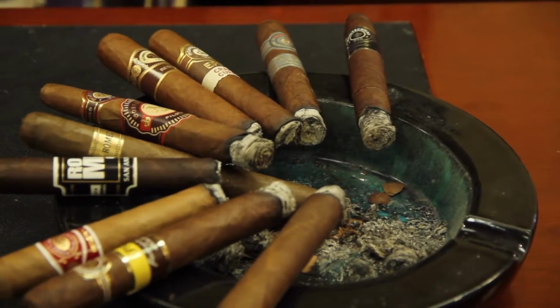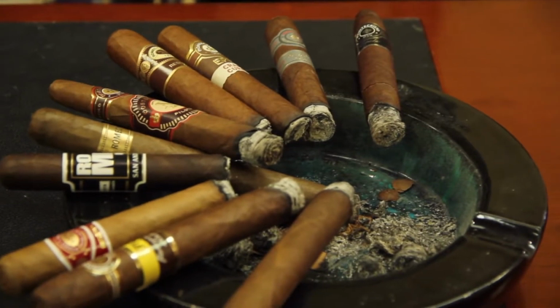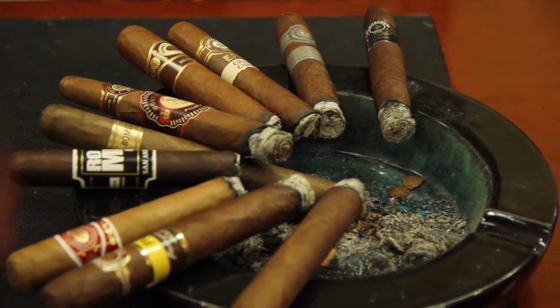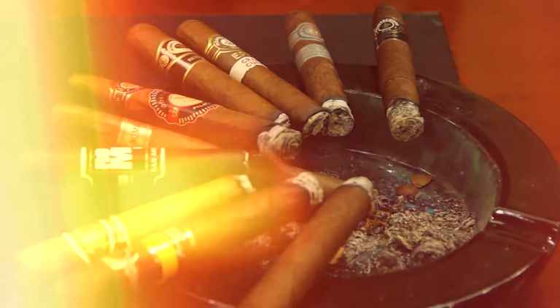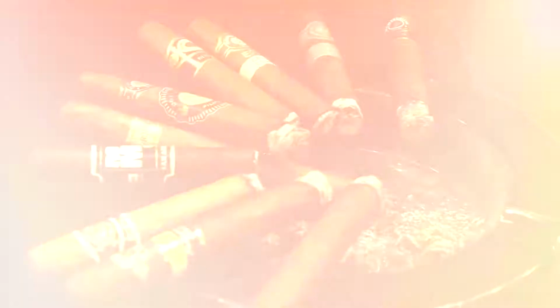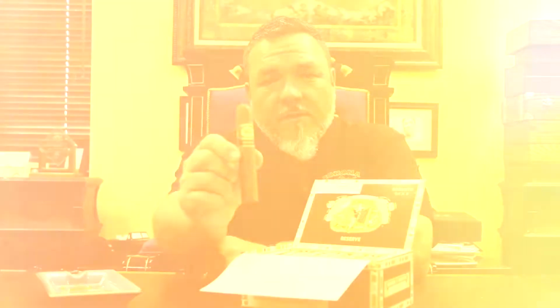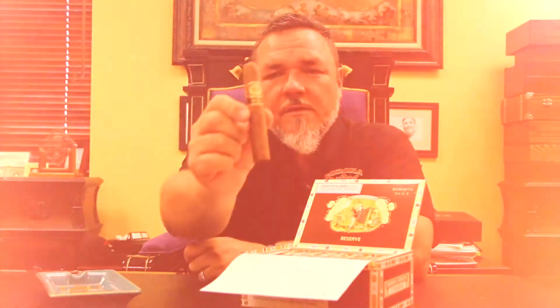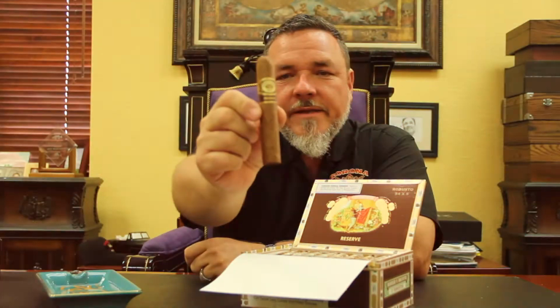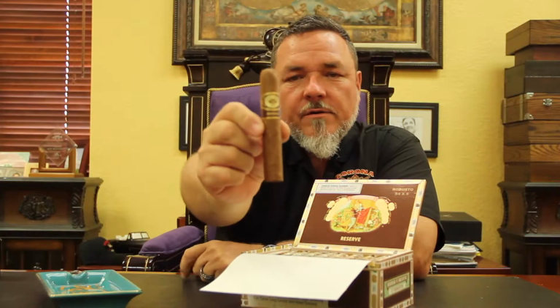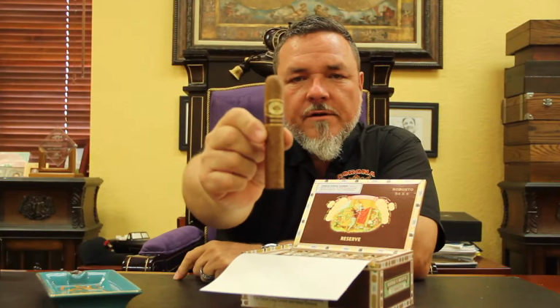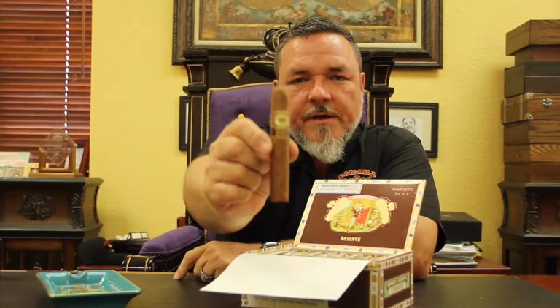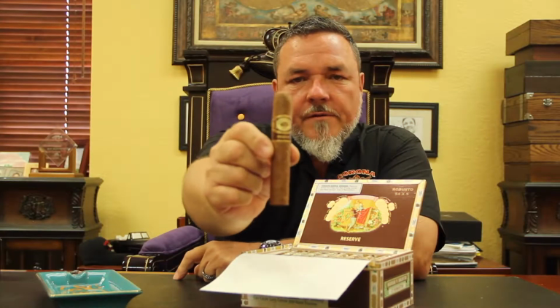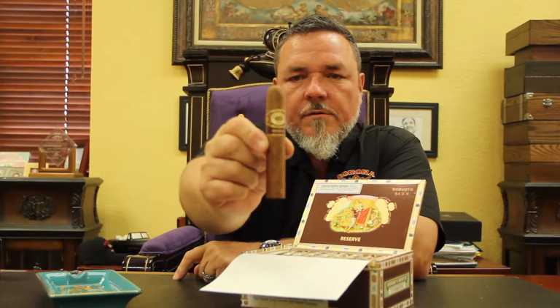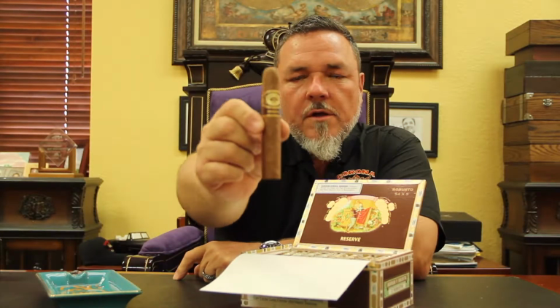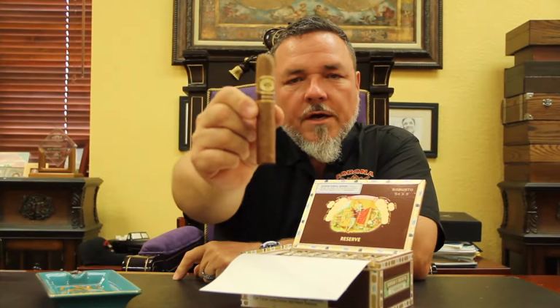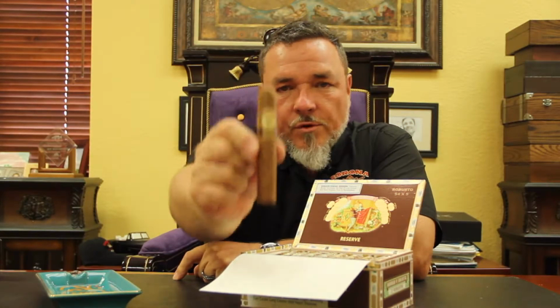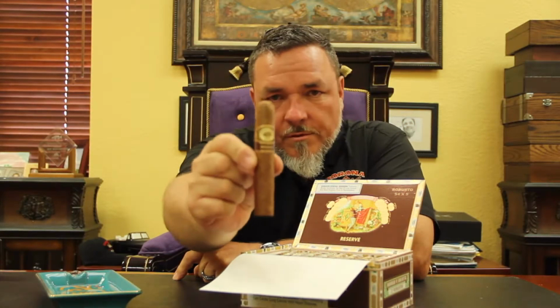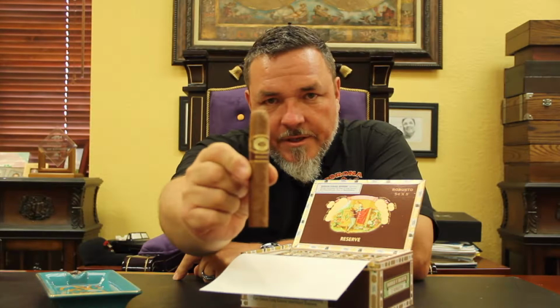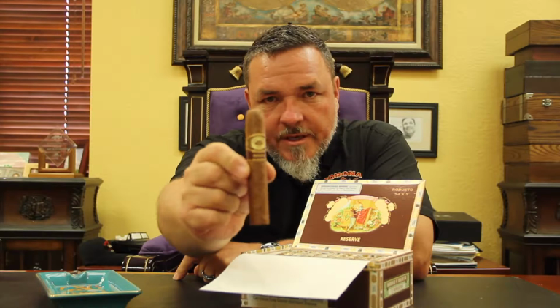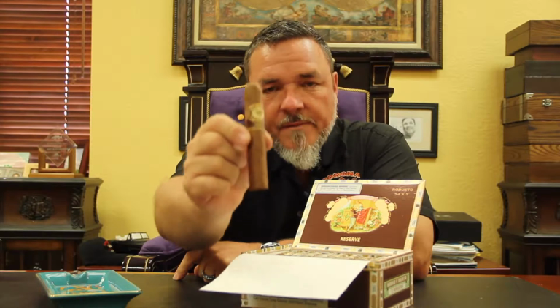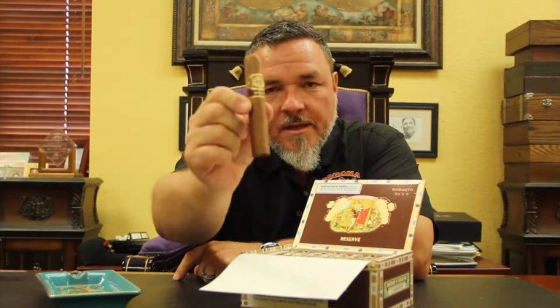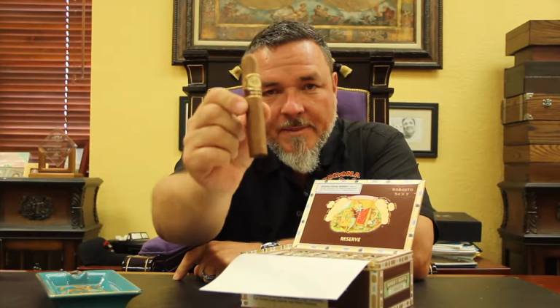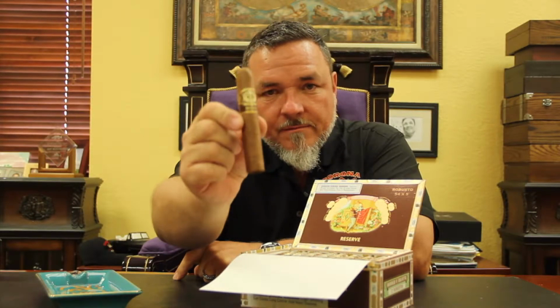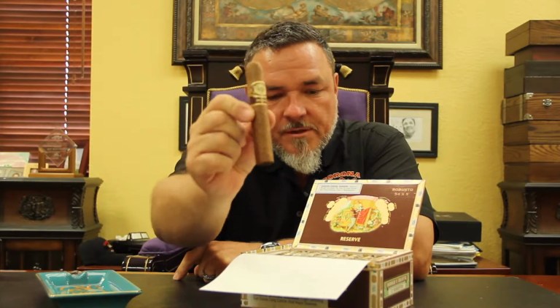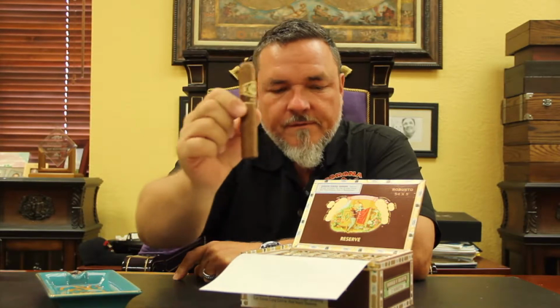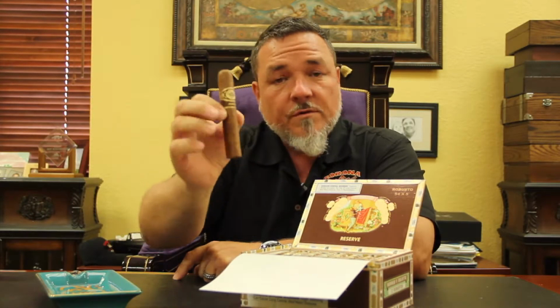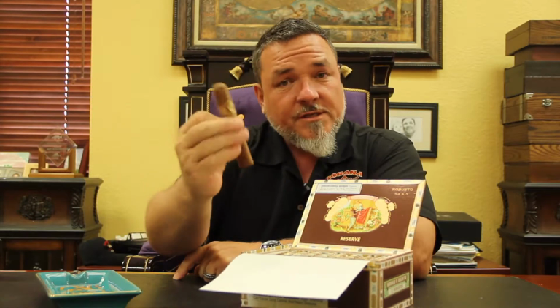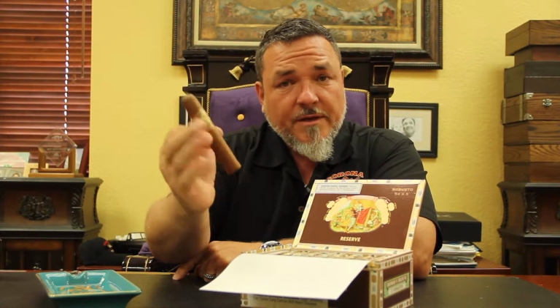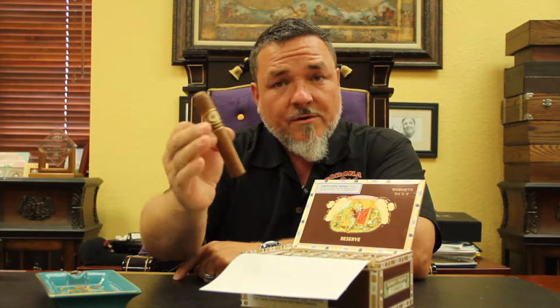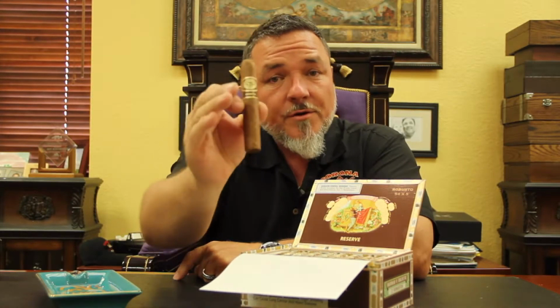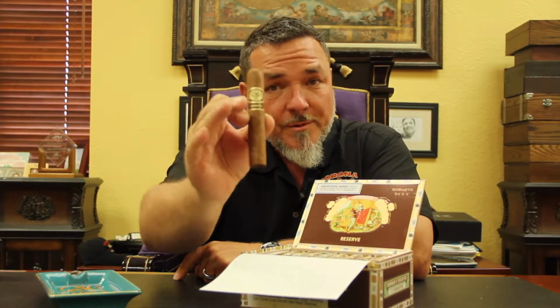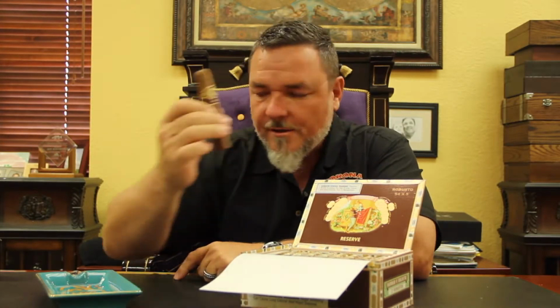Hi, it's Jeff from Corona Cigar. Today we're doing a video review on the Romeo and Julieta Habana Reserve, or just simply now called the Reserve.